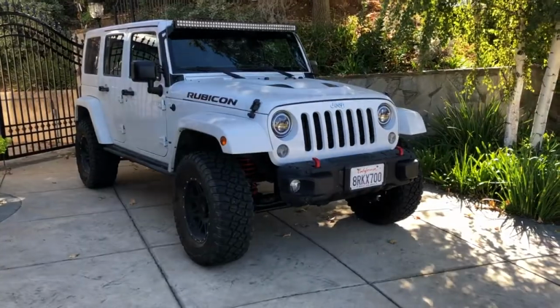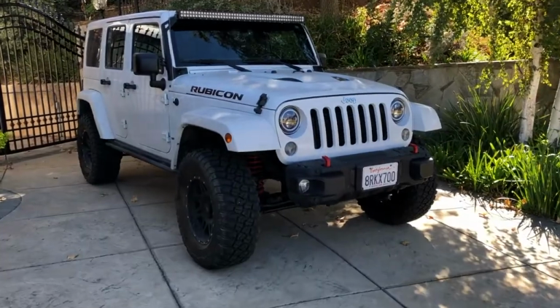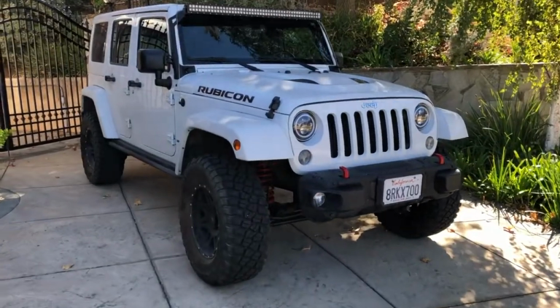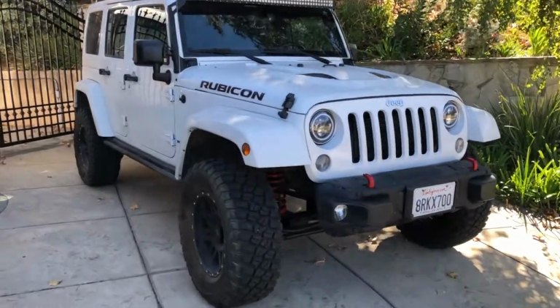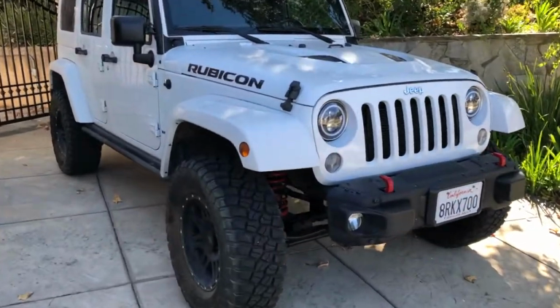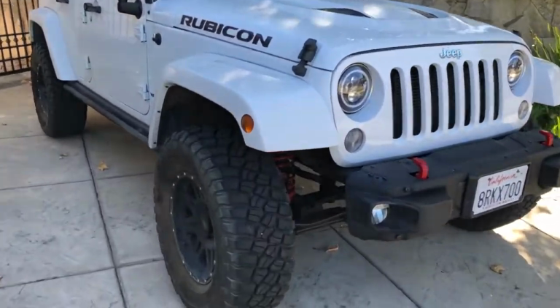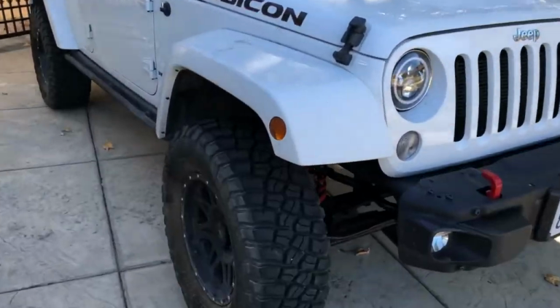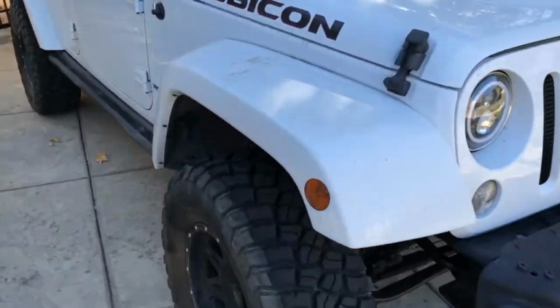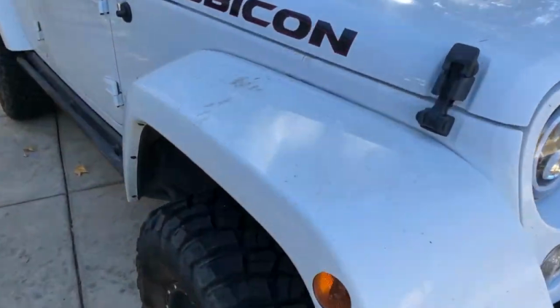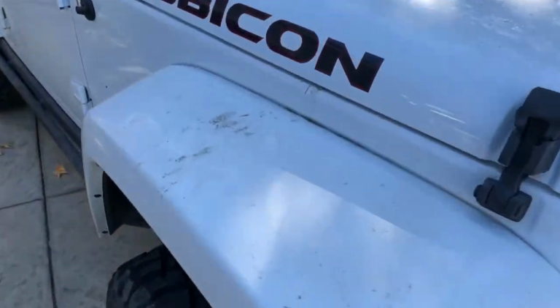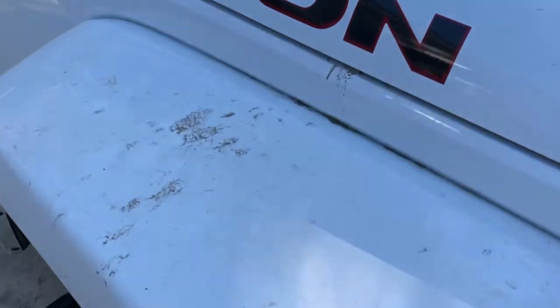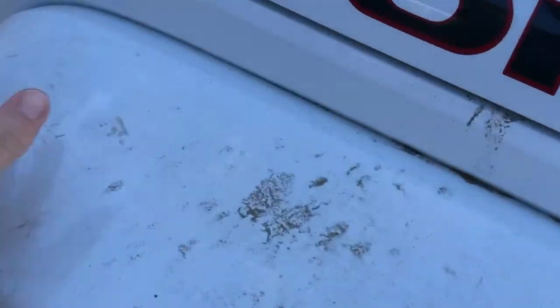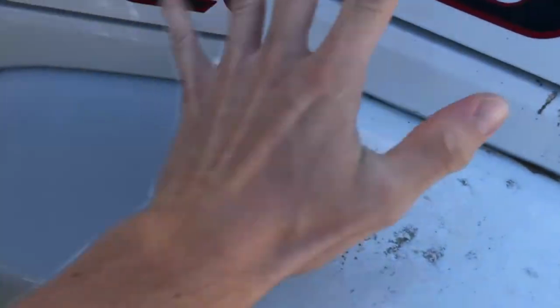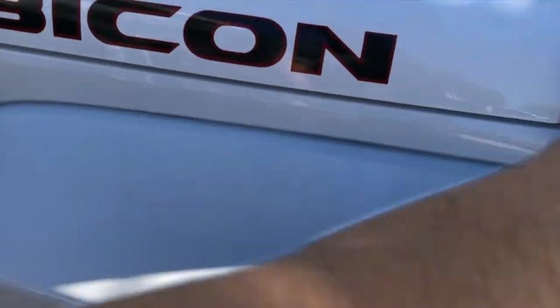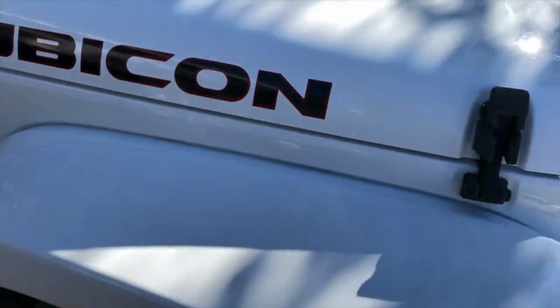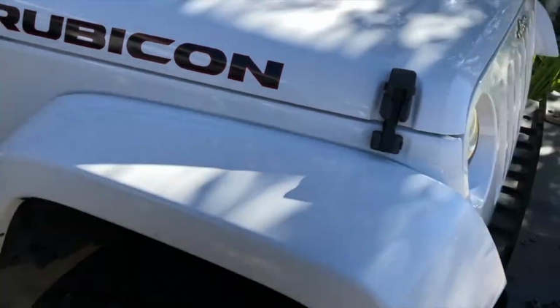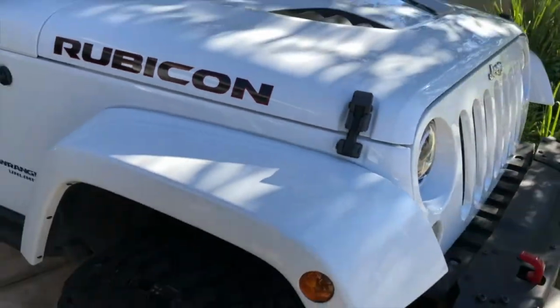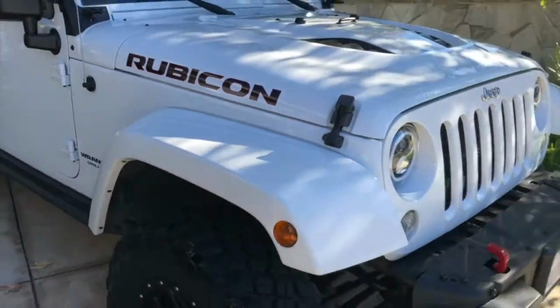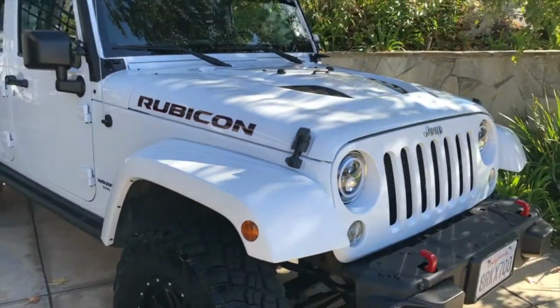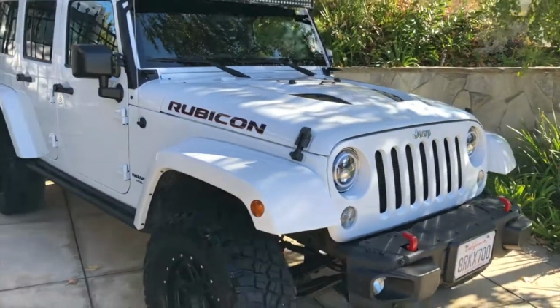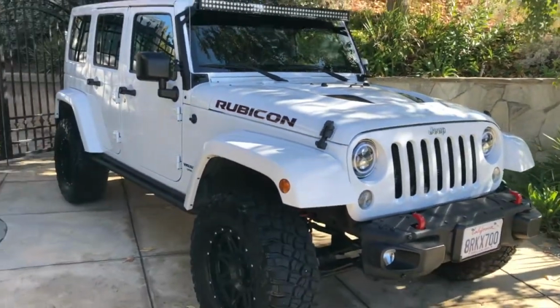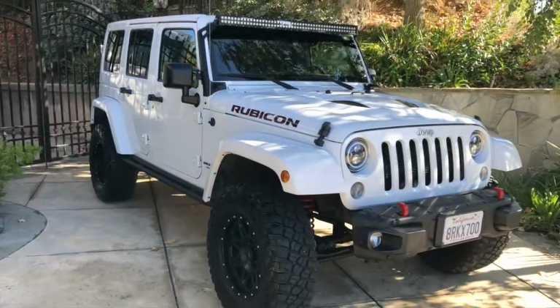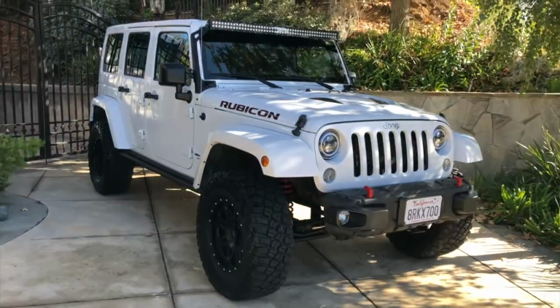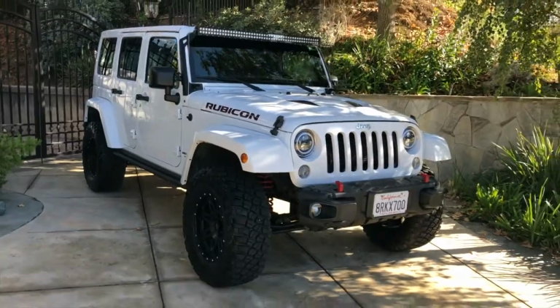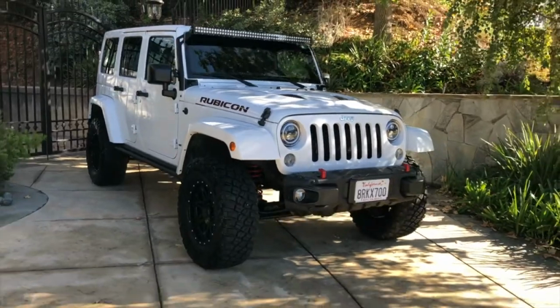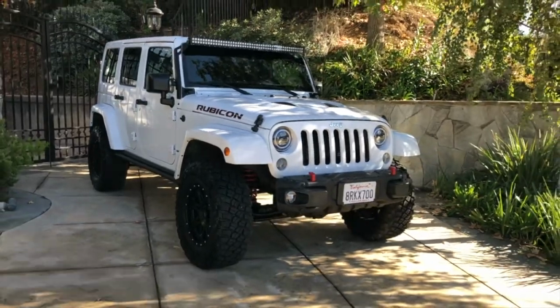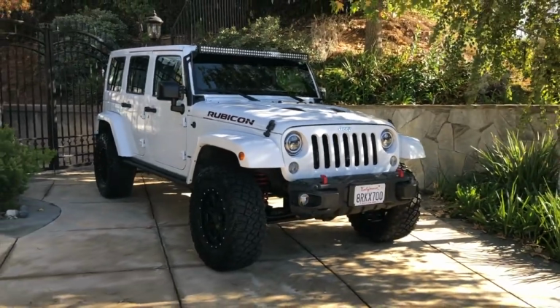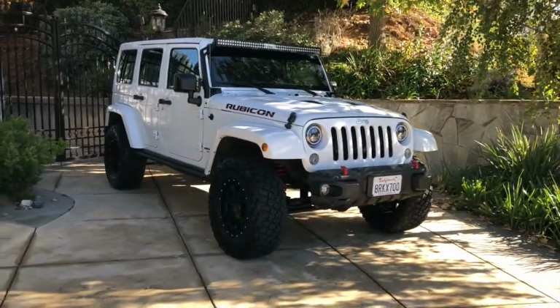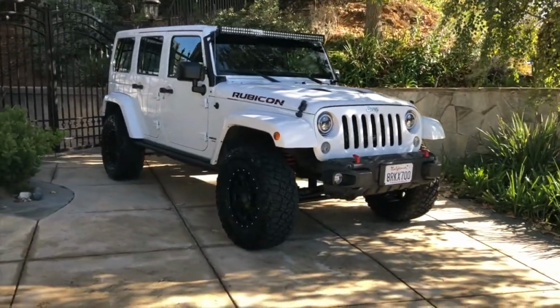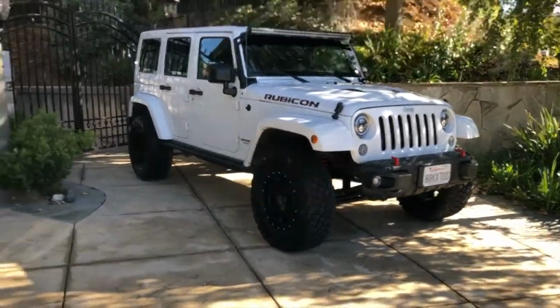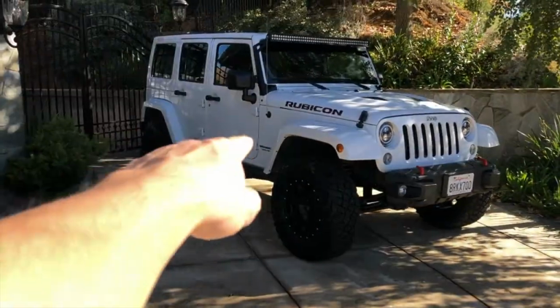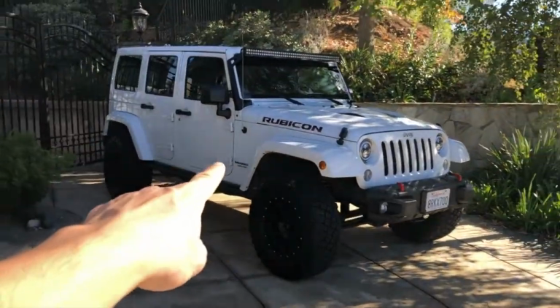Looking pretty dirty, Rocky. Let's get you cleaned up. Much better. All right, now that the car is clean, let's get some lights on it.